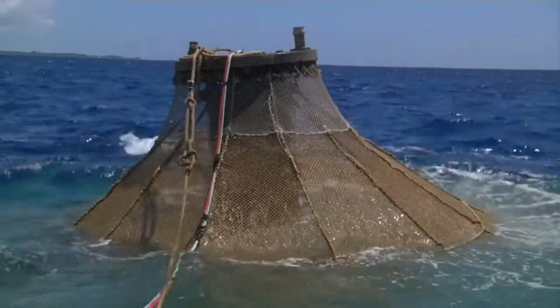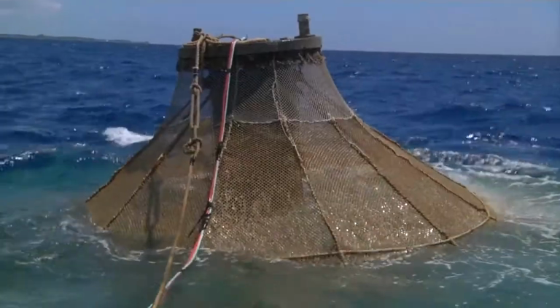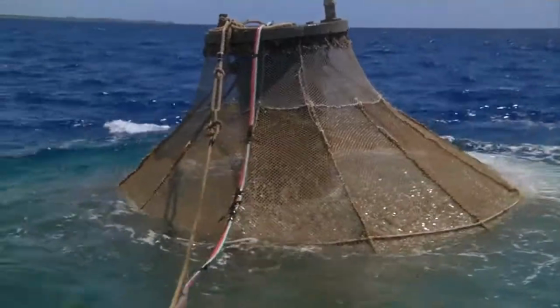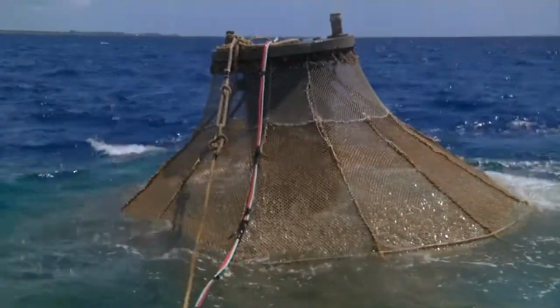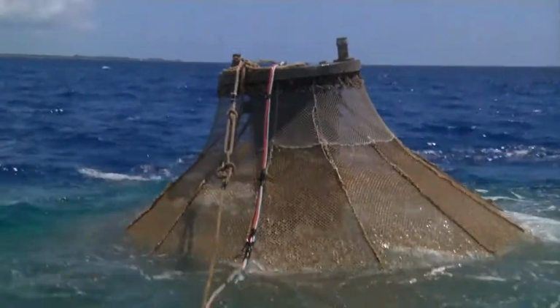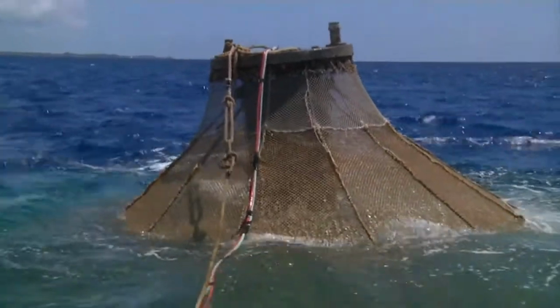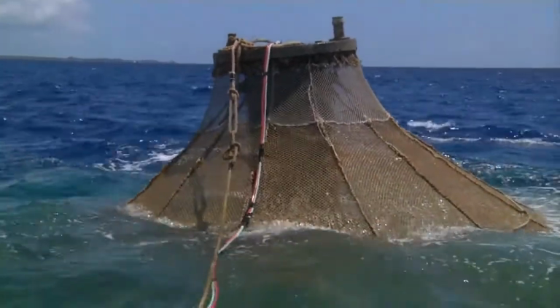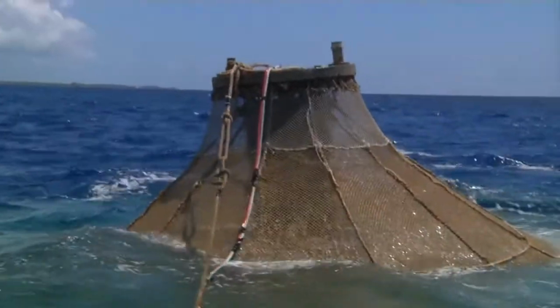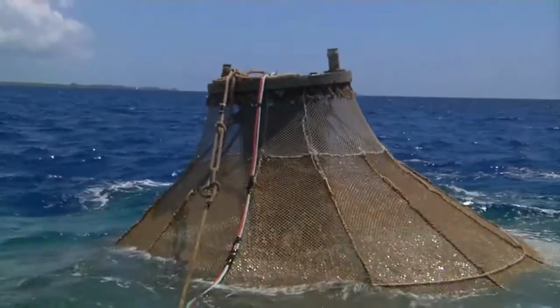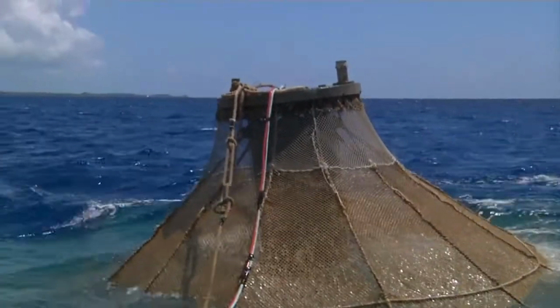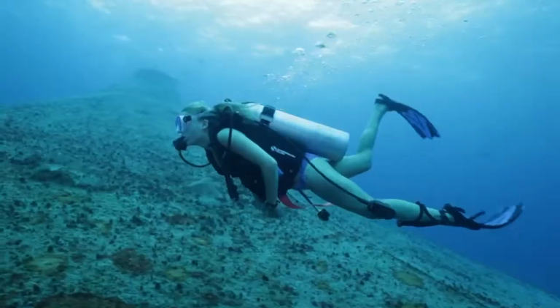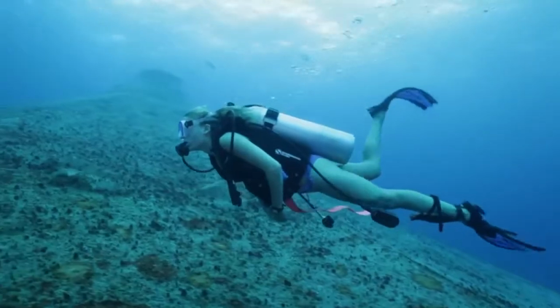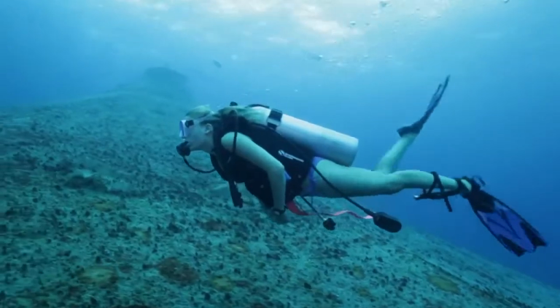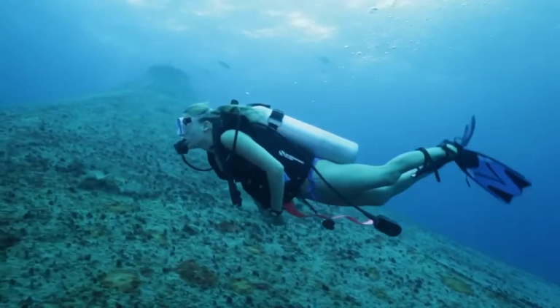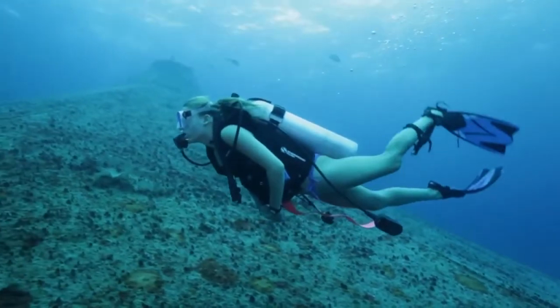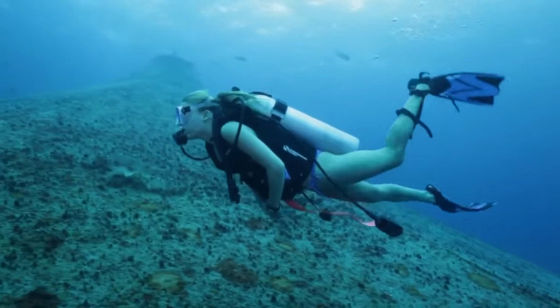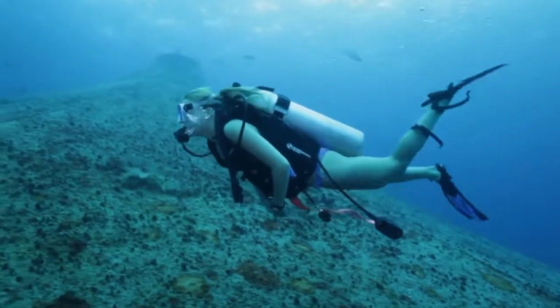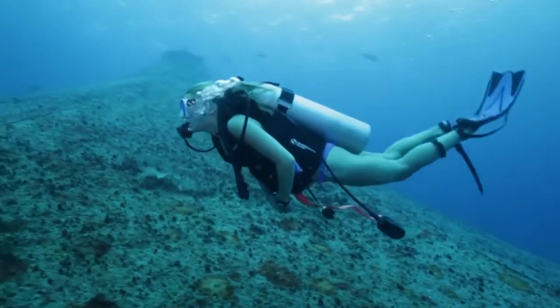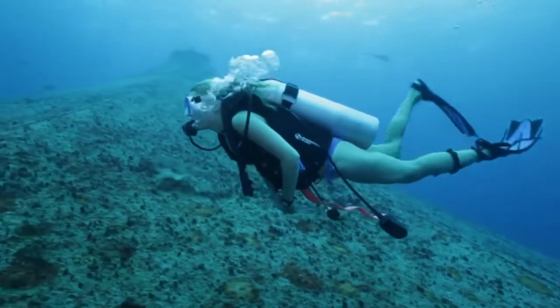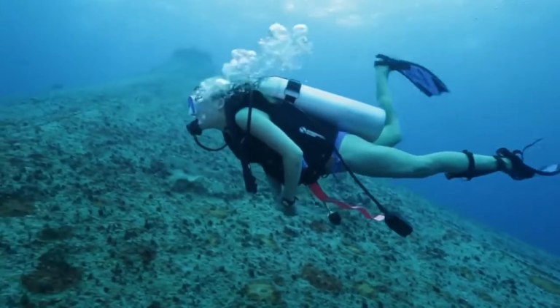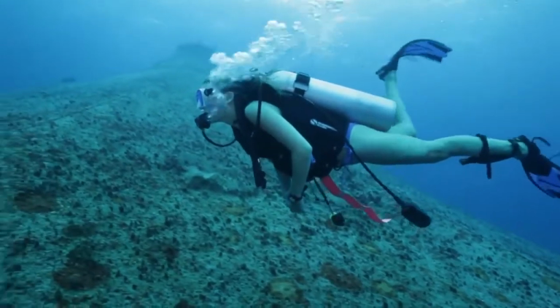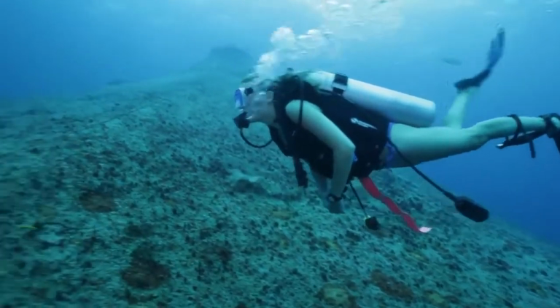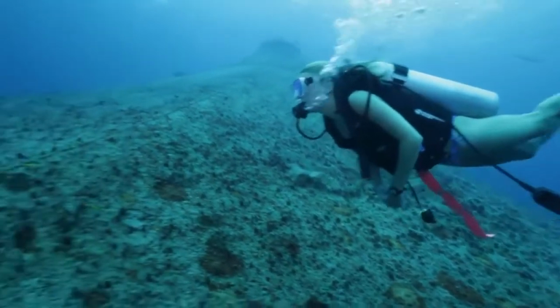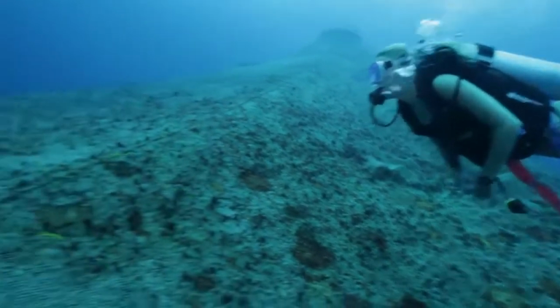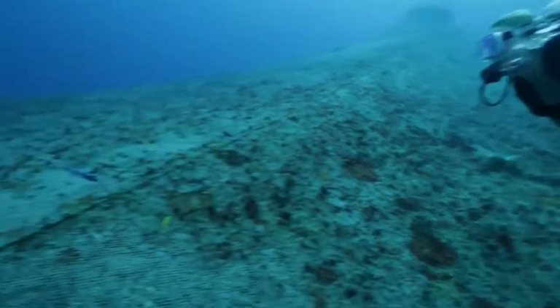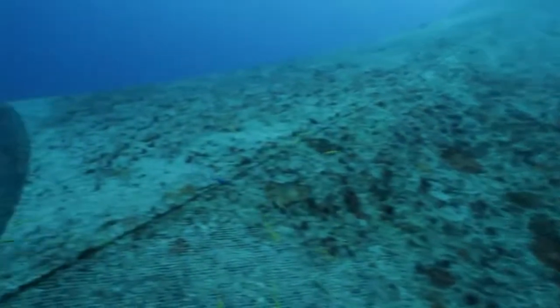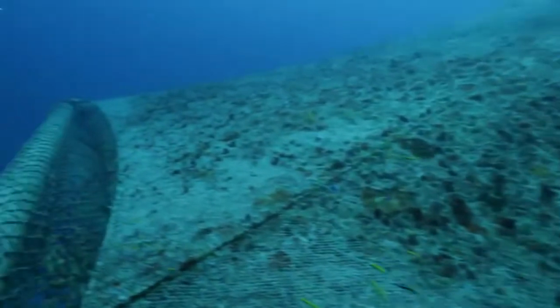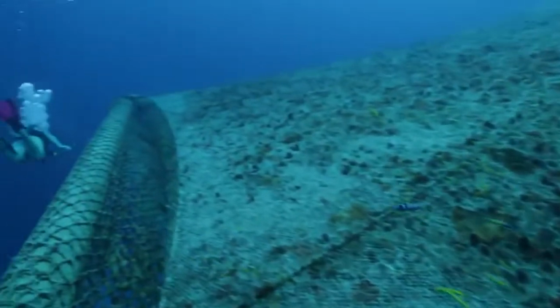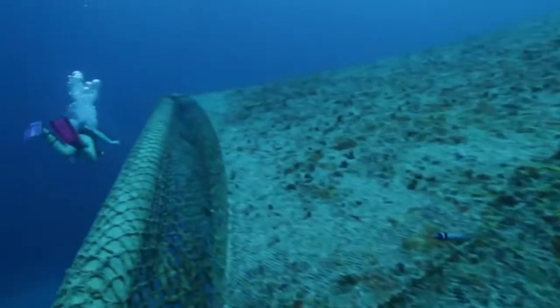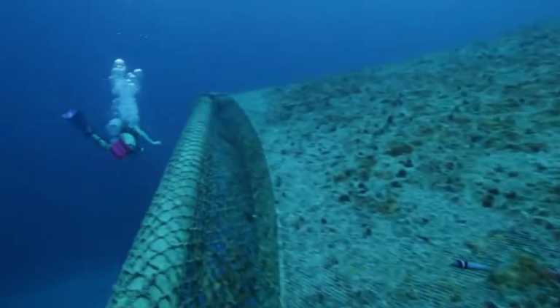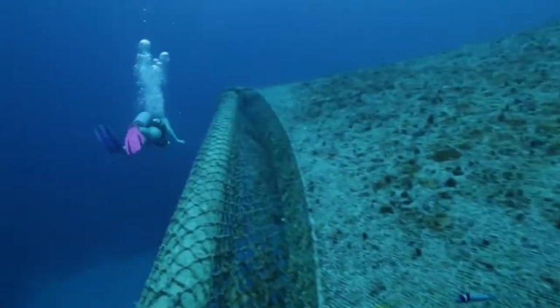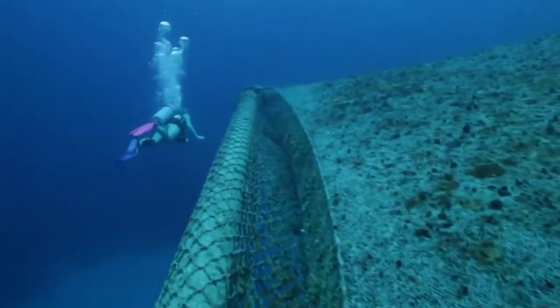This new Dyneema-based Predator X netting is a fine example of how DSM helps solve the global food challenge in sustainable ways.